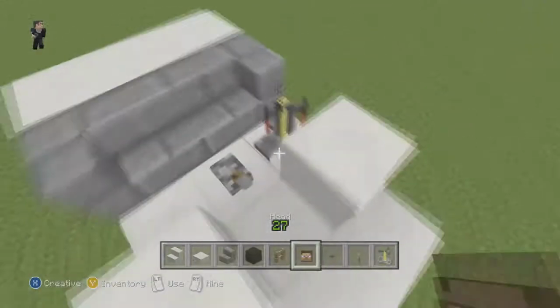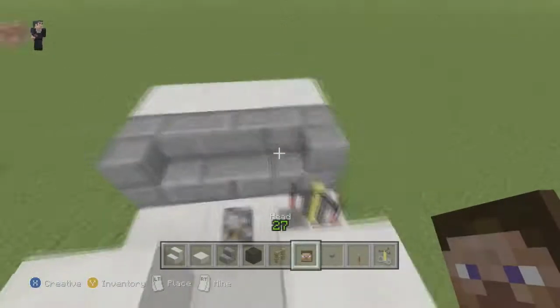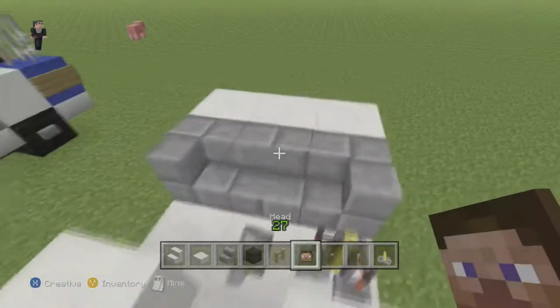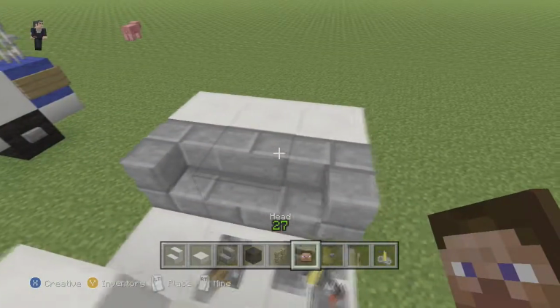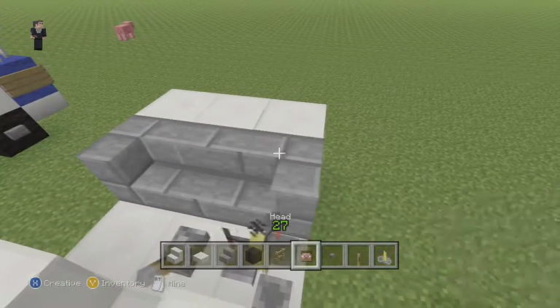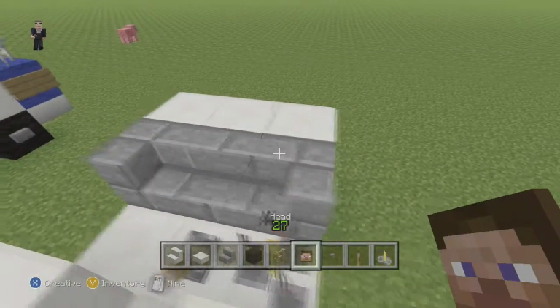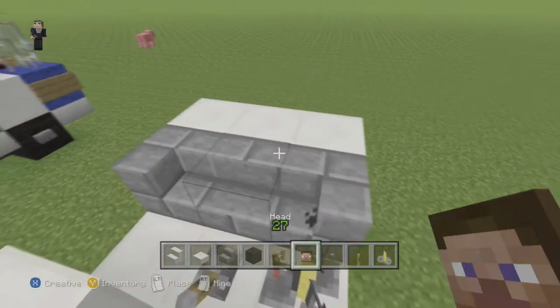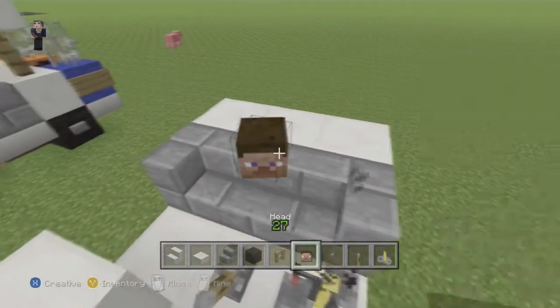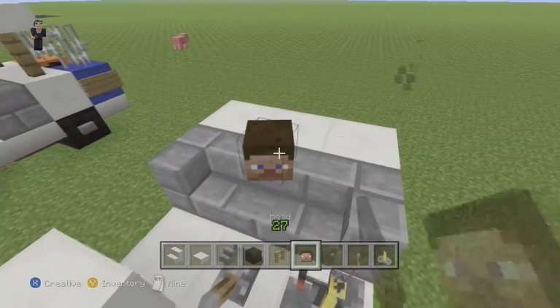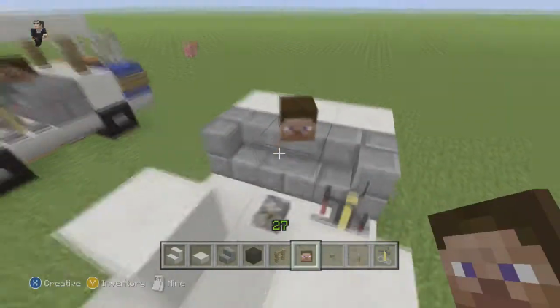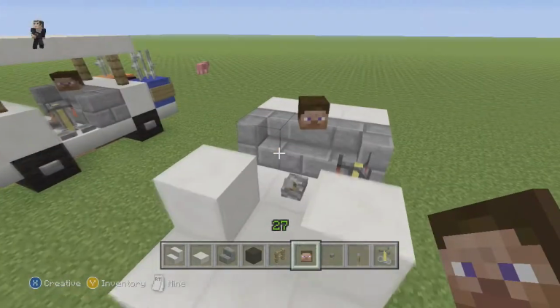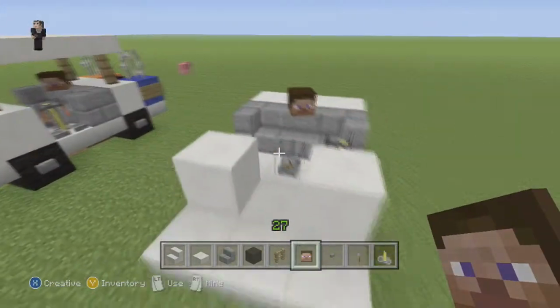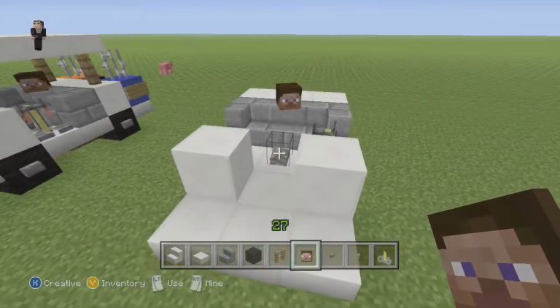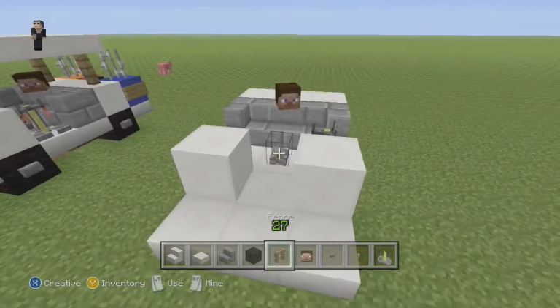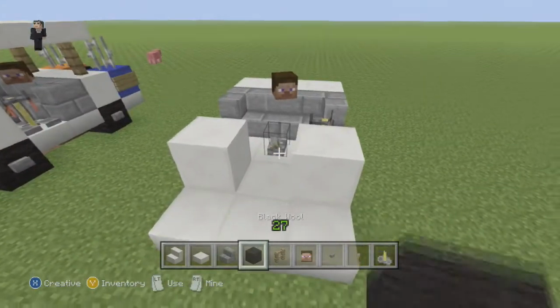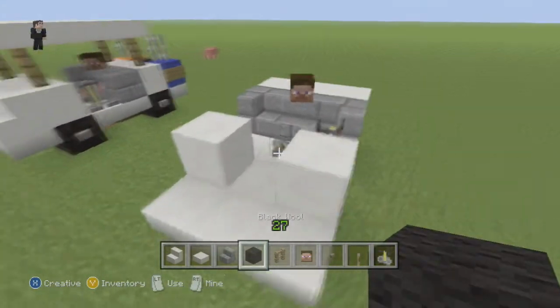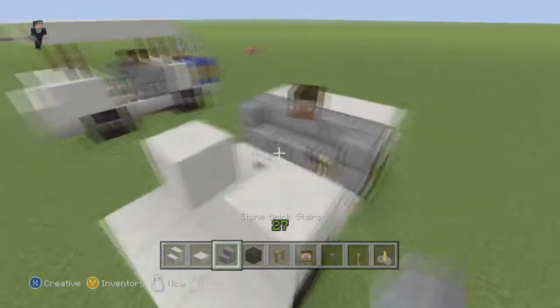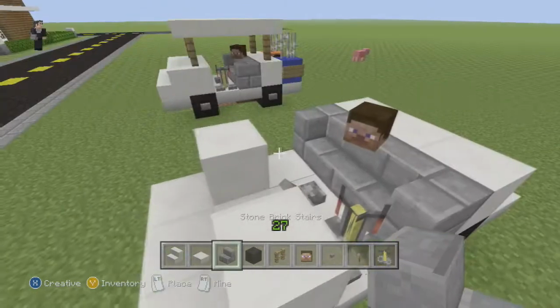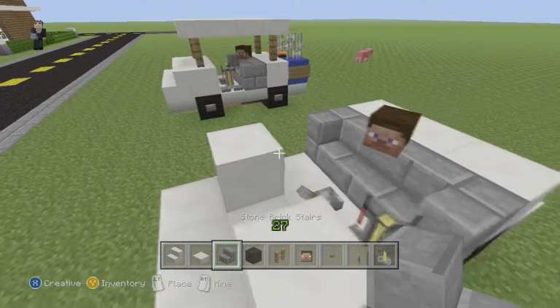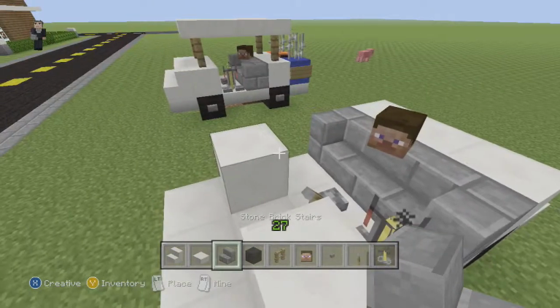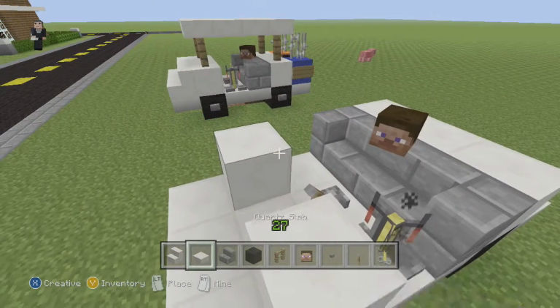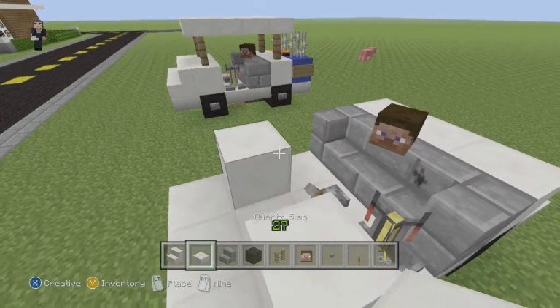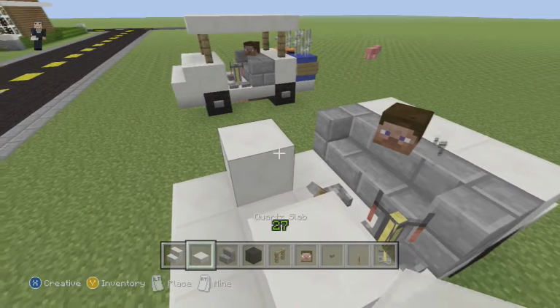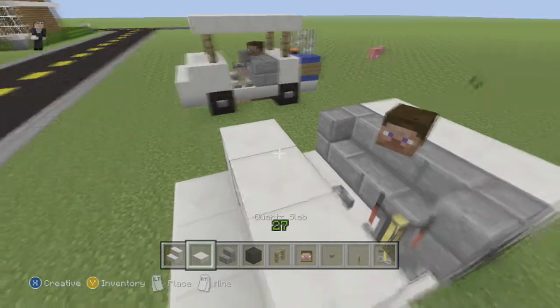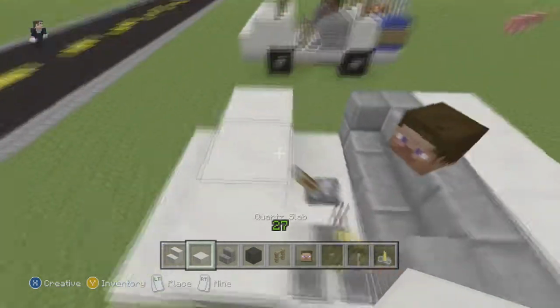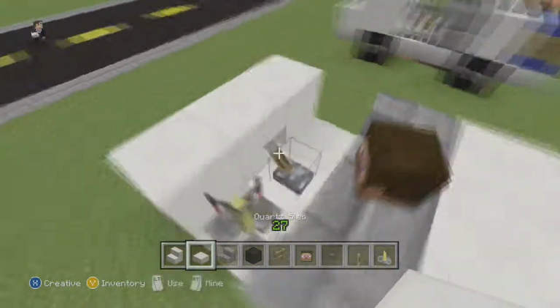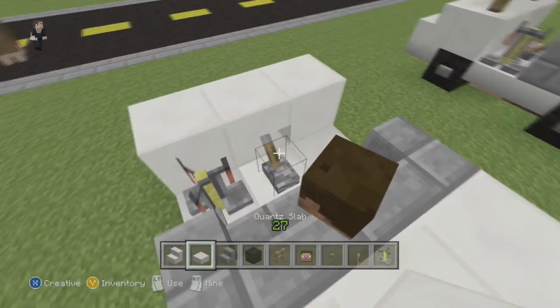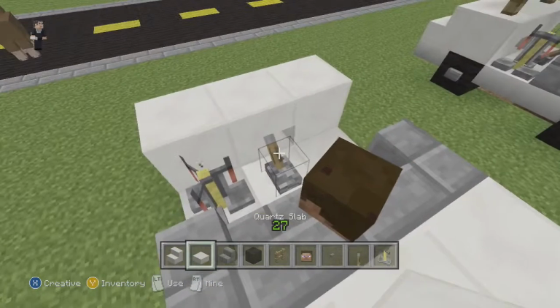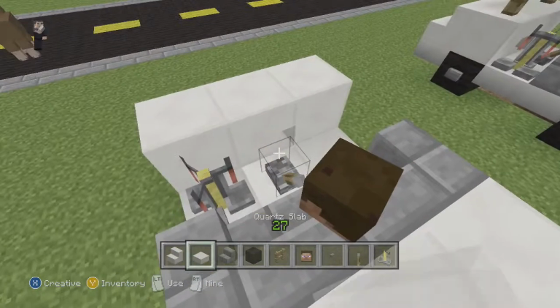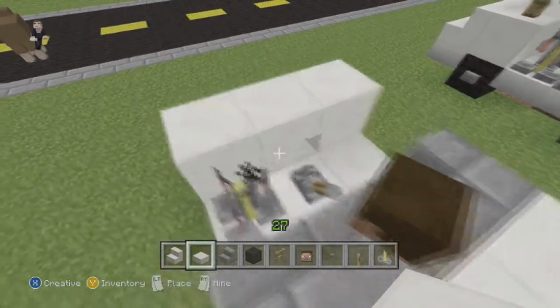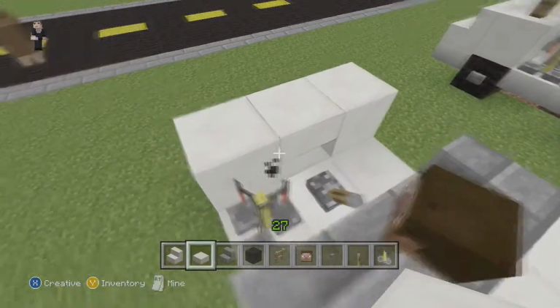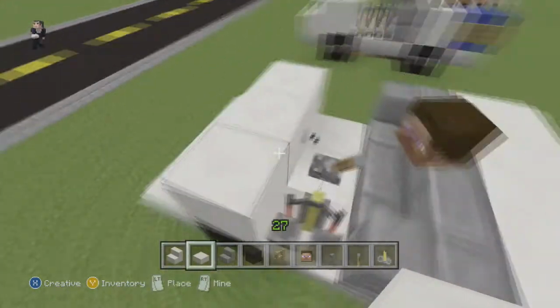Our lever goes here, the brewing stand goes here. Now we're going to put our Steve's head in the middle. We're going to switch to our half slab and place it right here, so it ends up with a little room to put your golf balls down there.